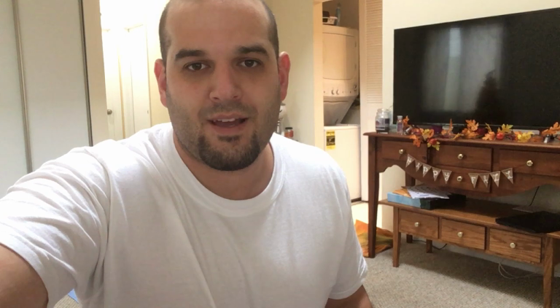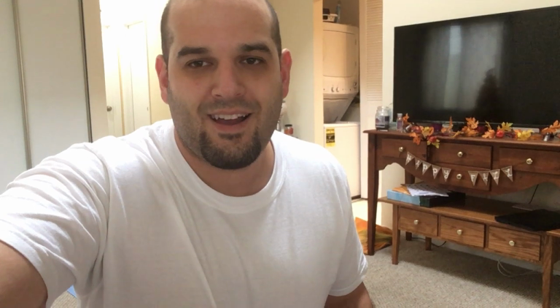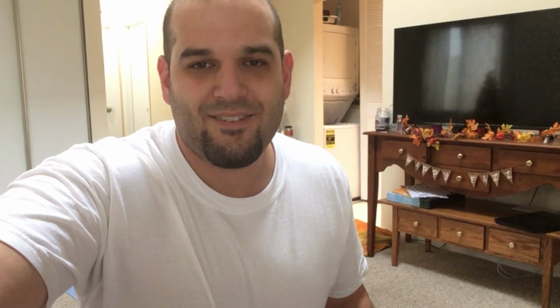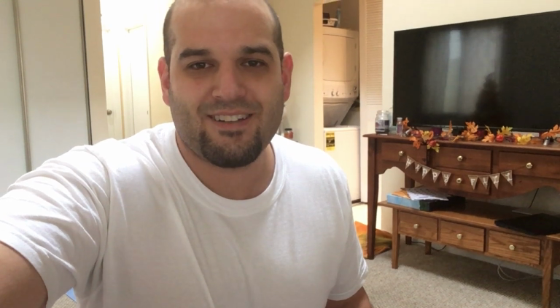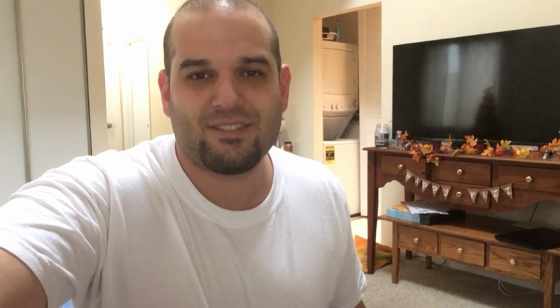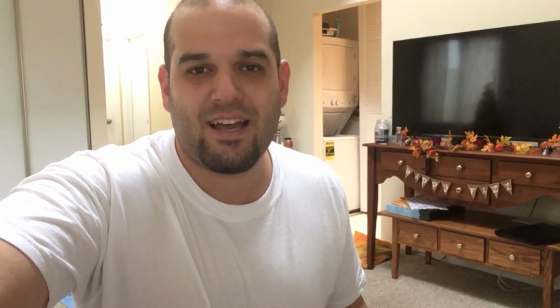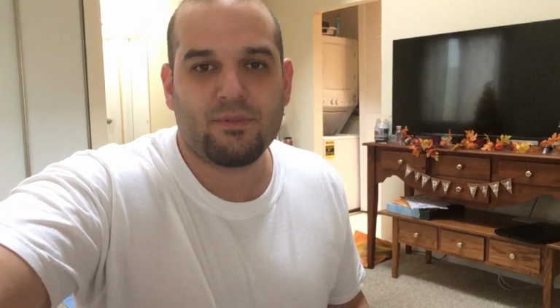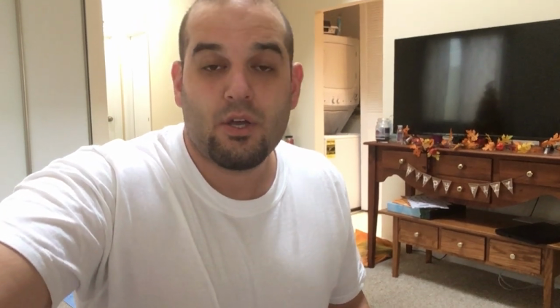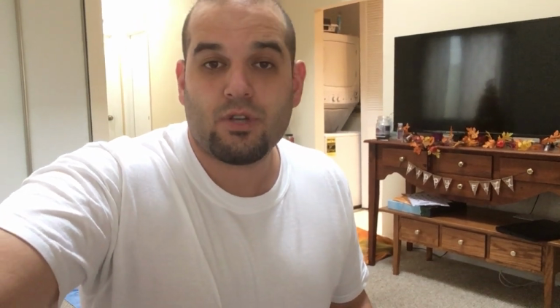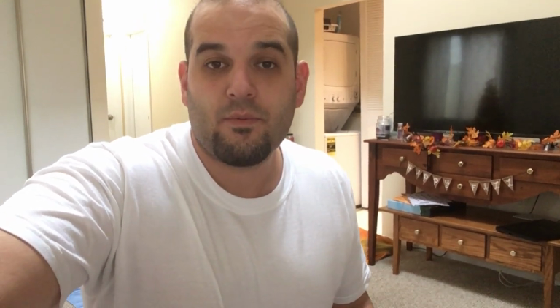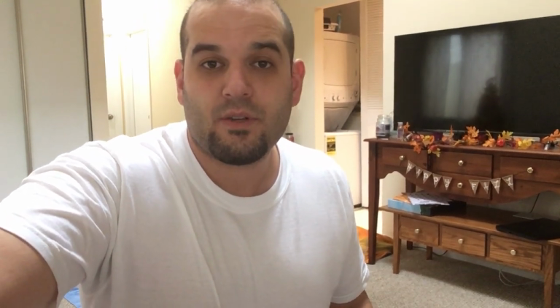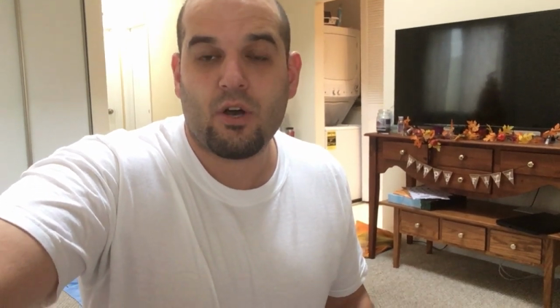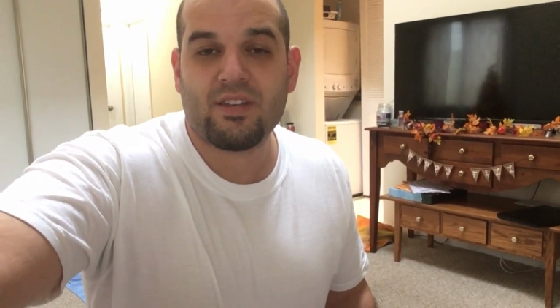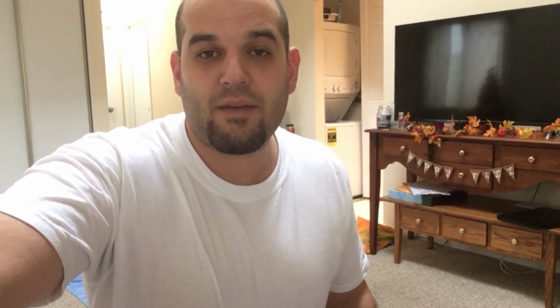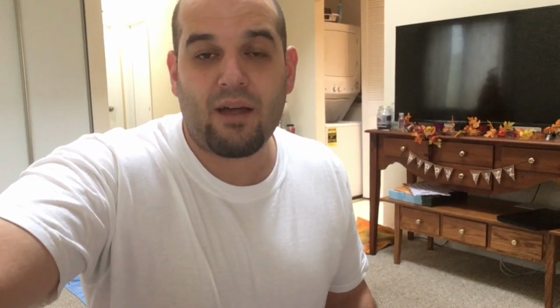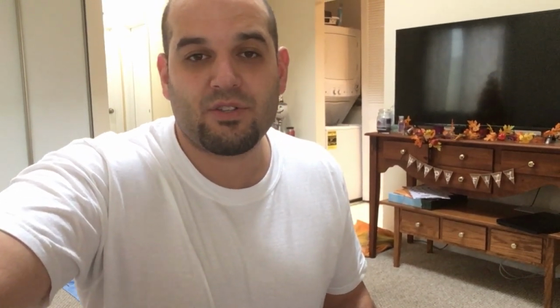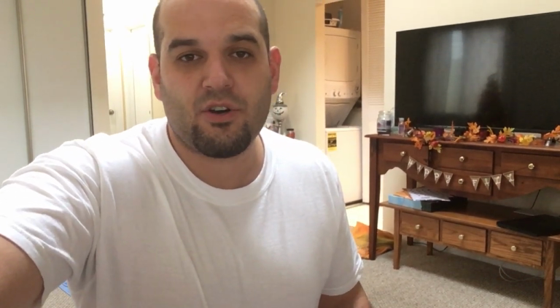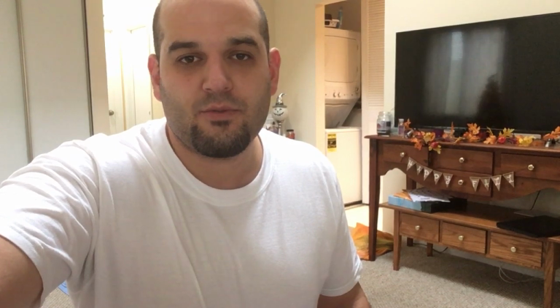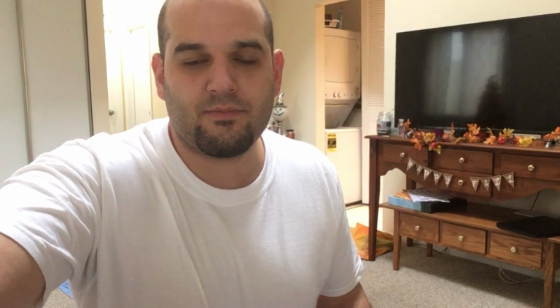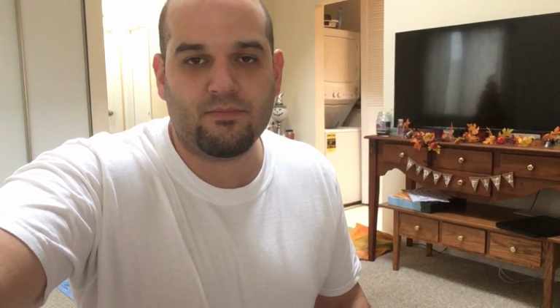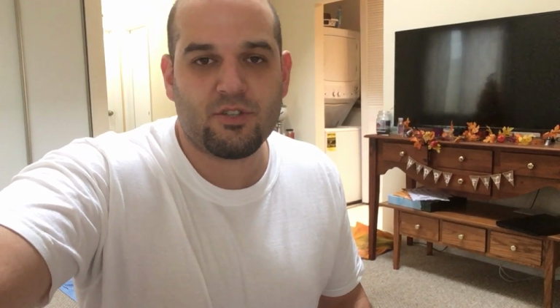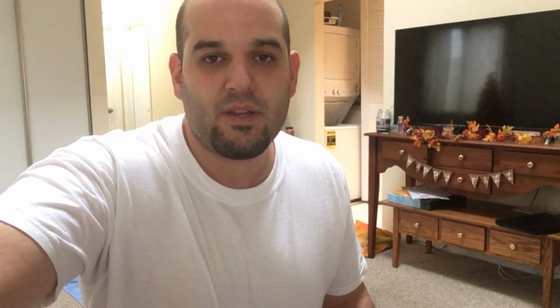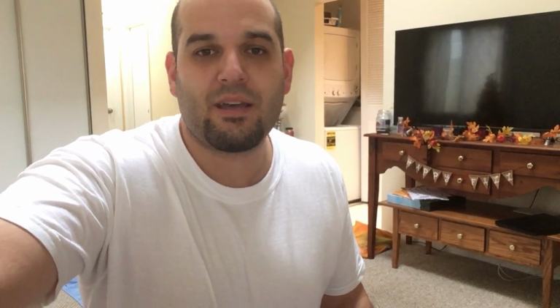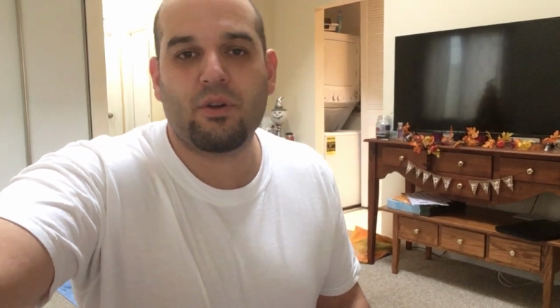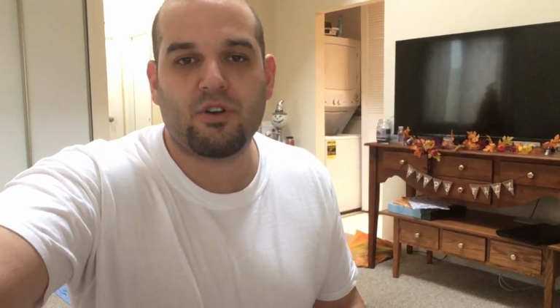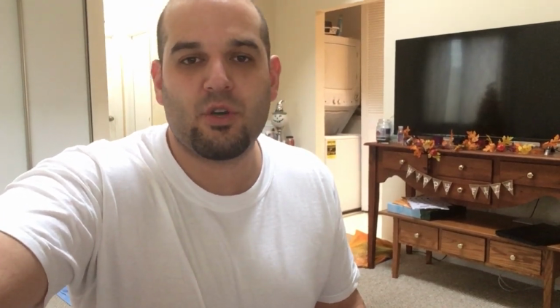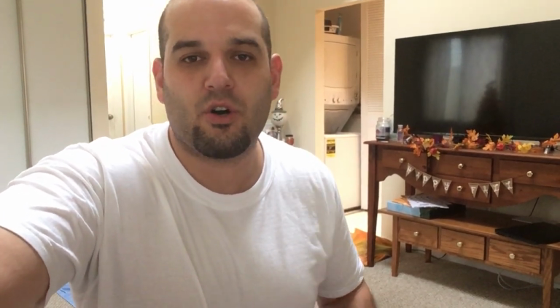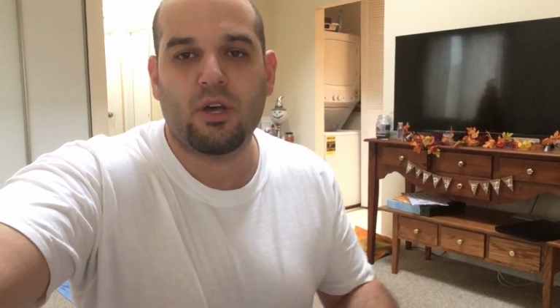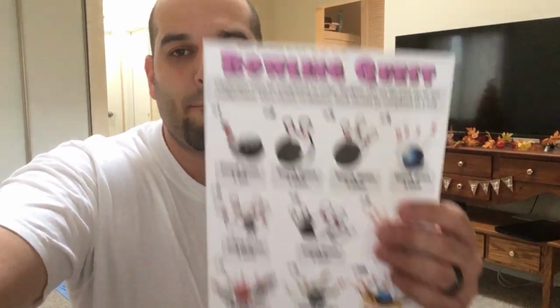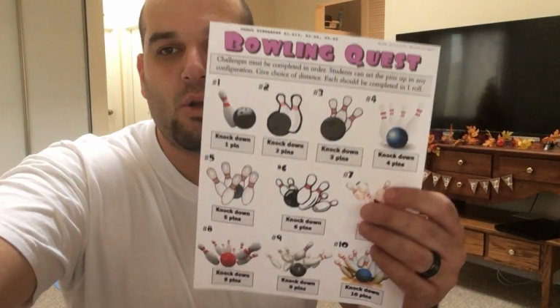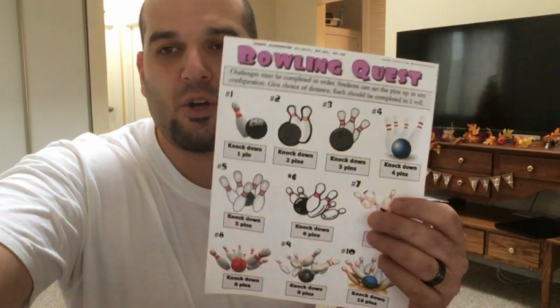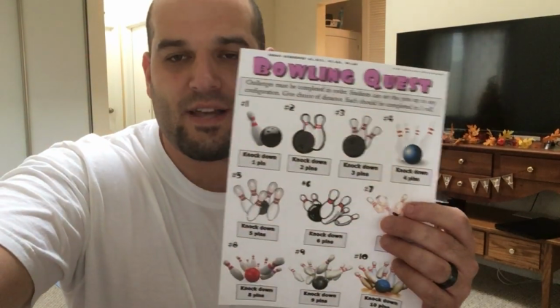Hi friends, it's Mr. Sal. This game I'm going to show you is called Bowling Quest.